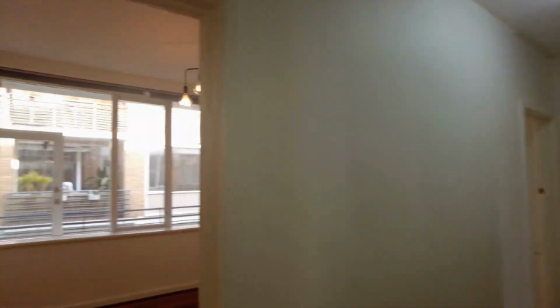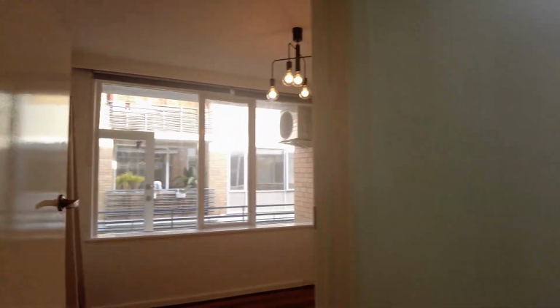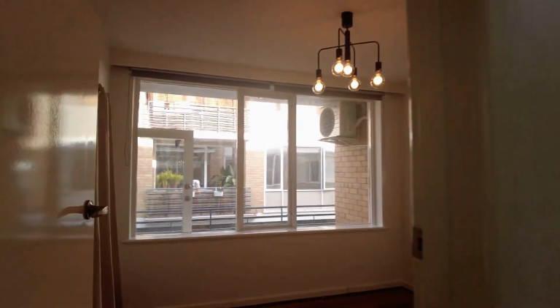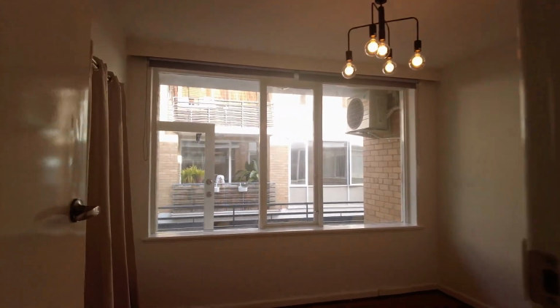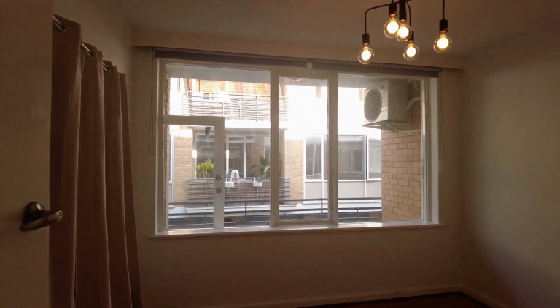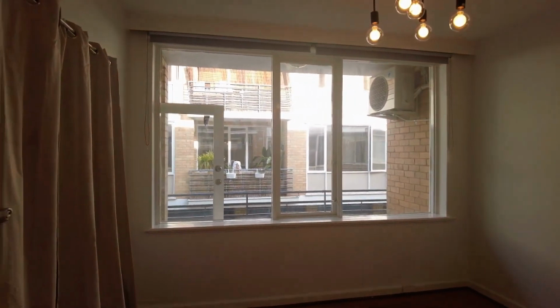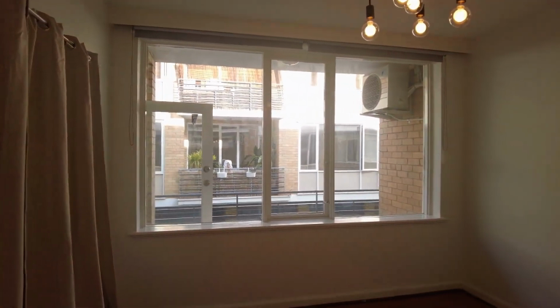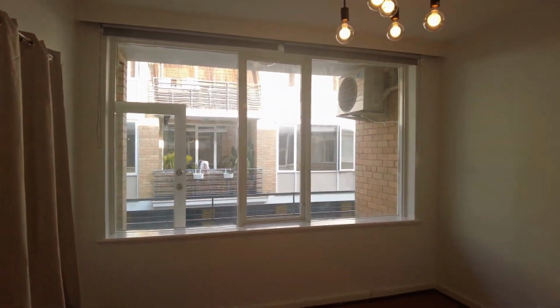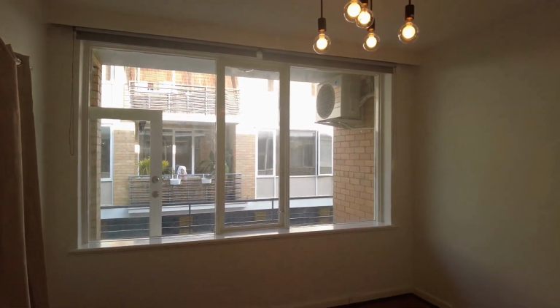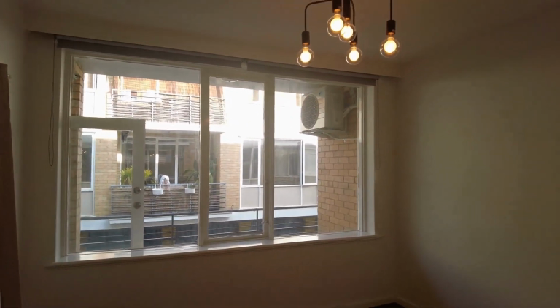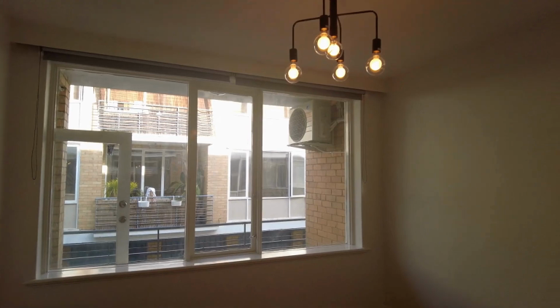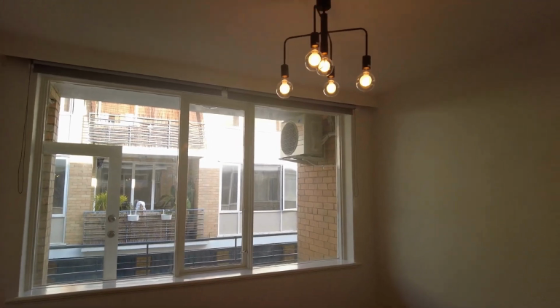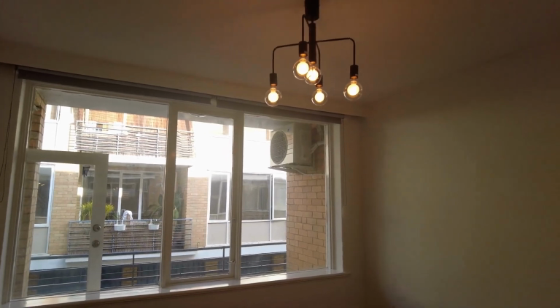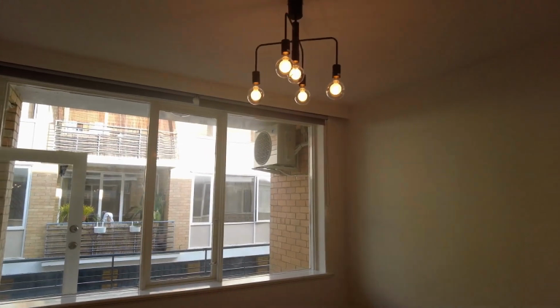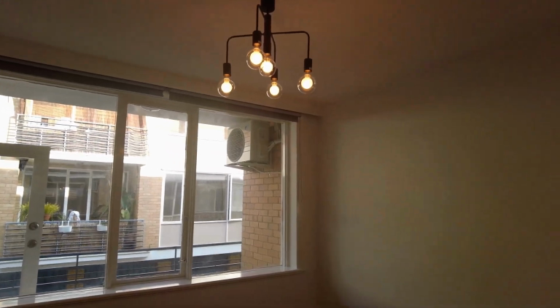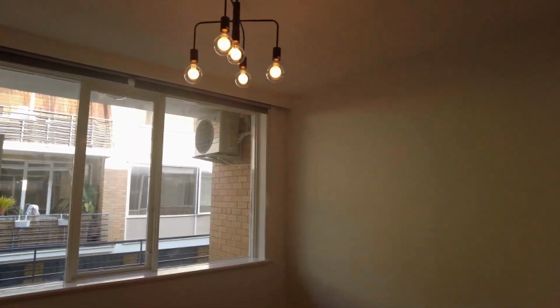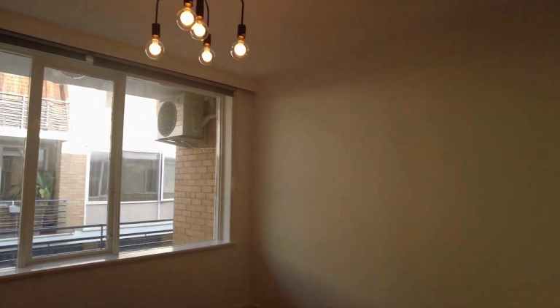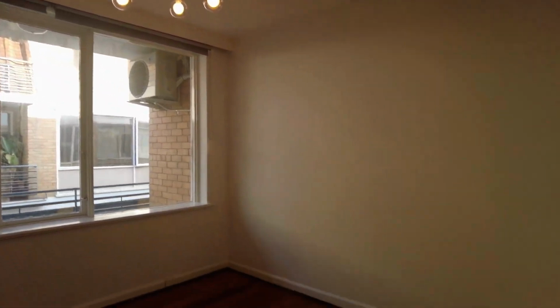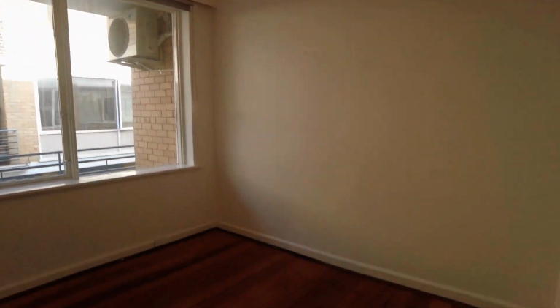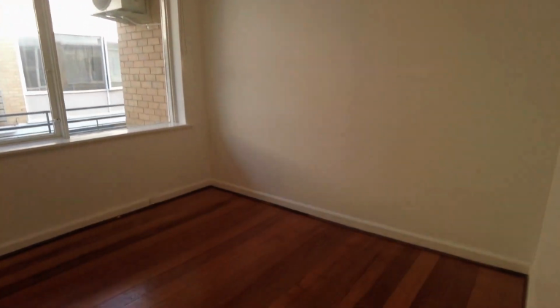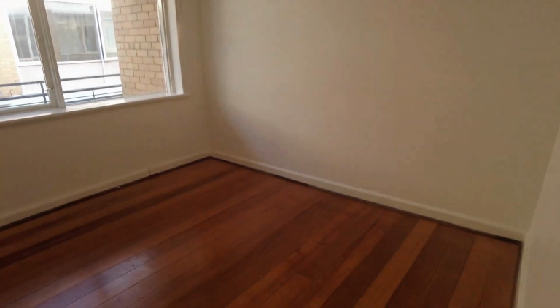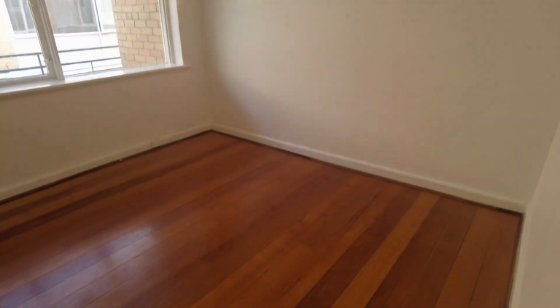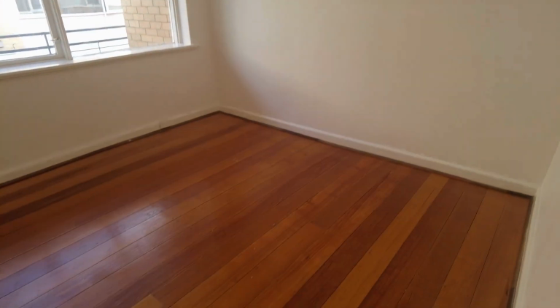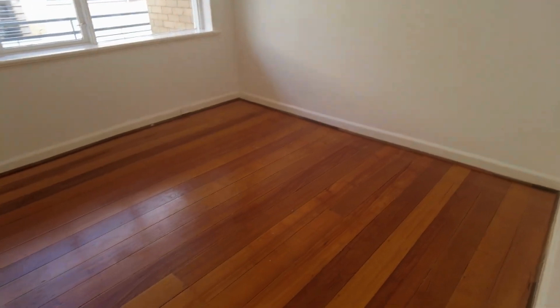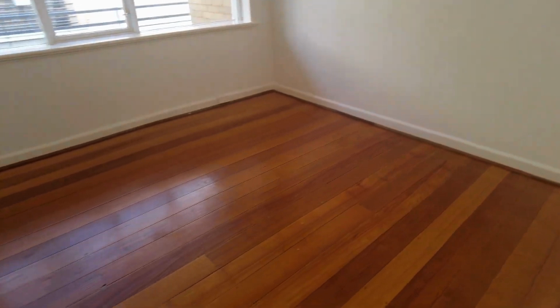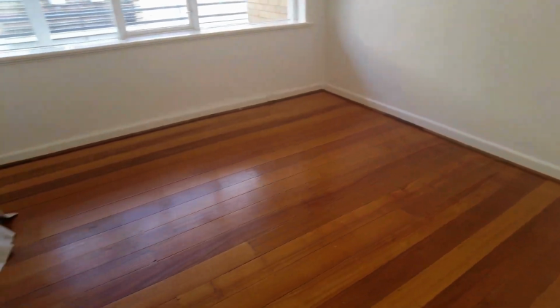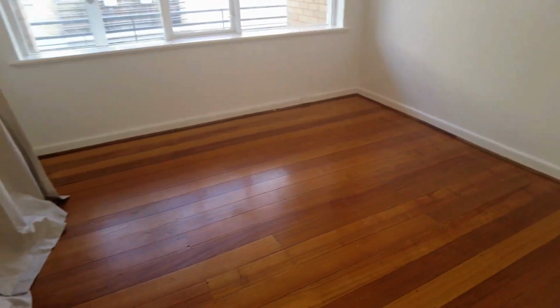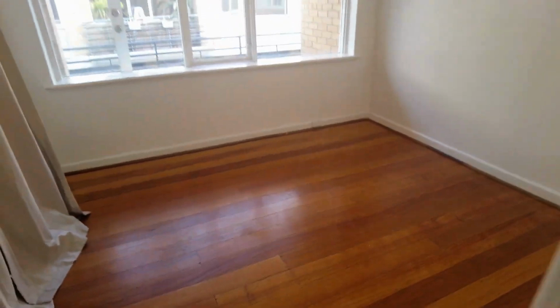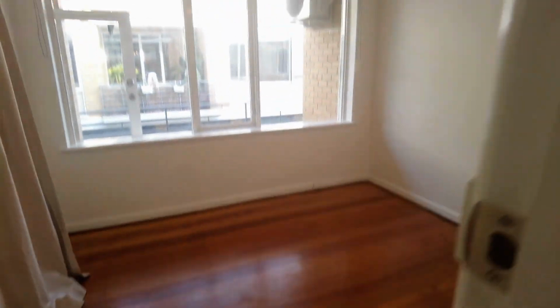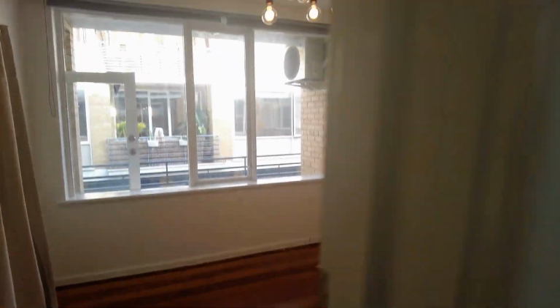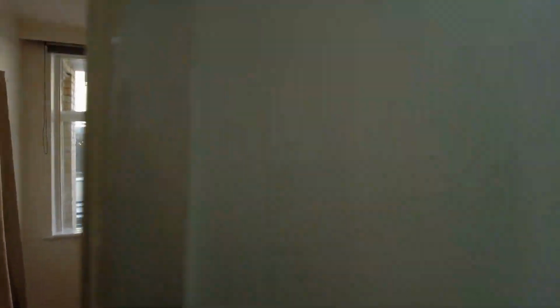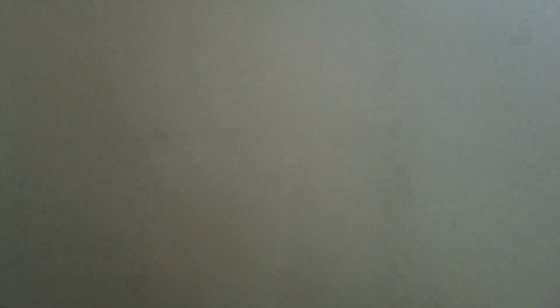Here in the first bedroom, as you can see, it's a great space with great natural light coming off the balcony. You've also got a large space for a queen size bed and you also have a chandelier as well.